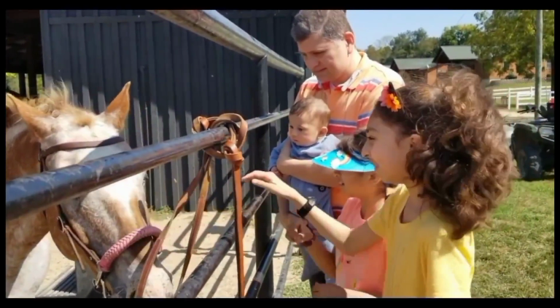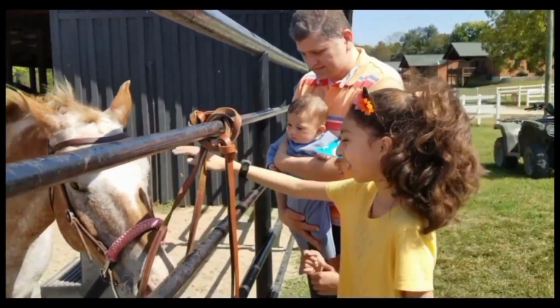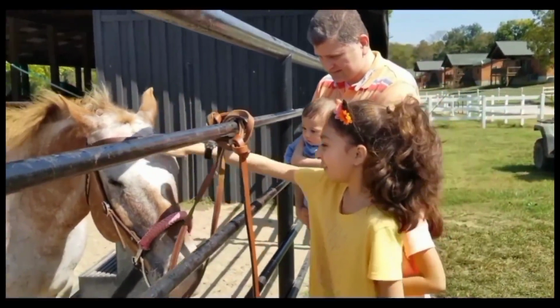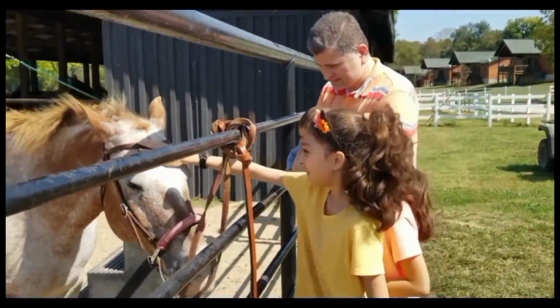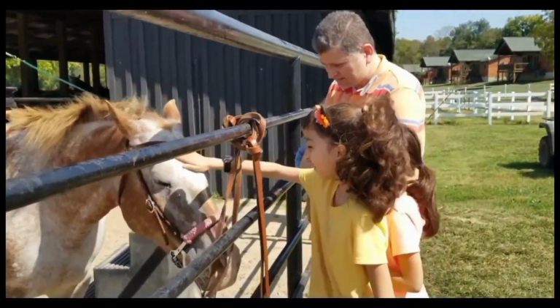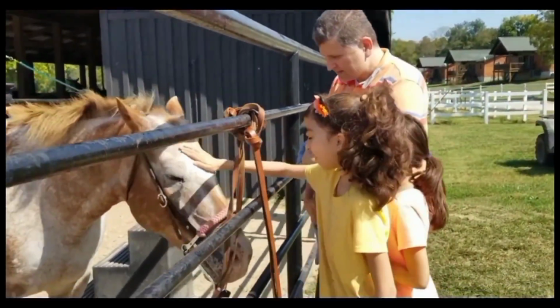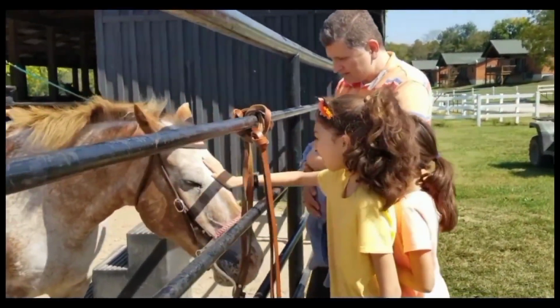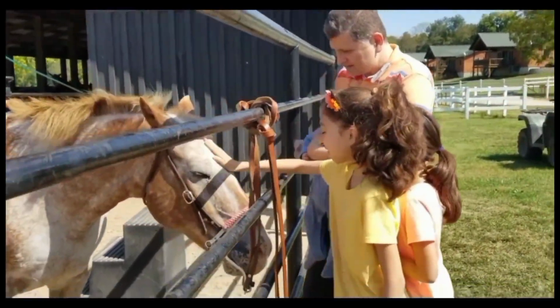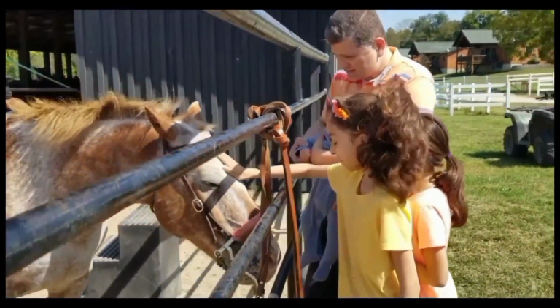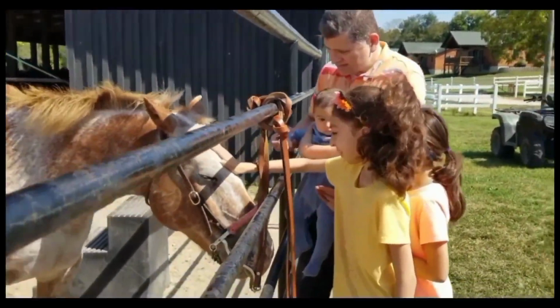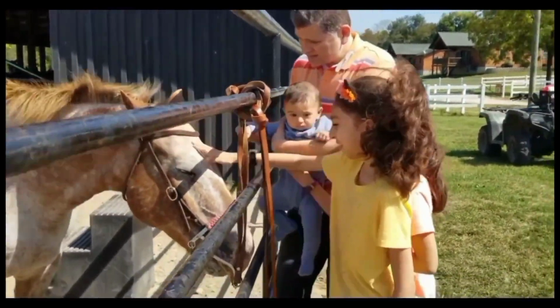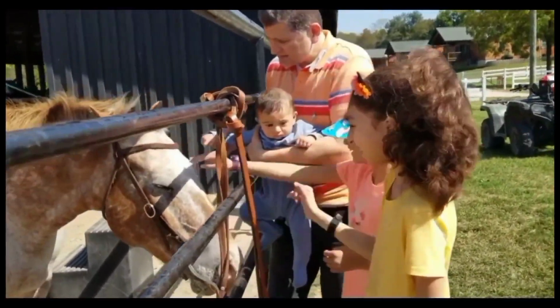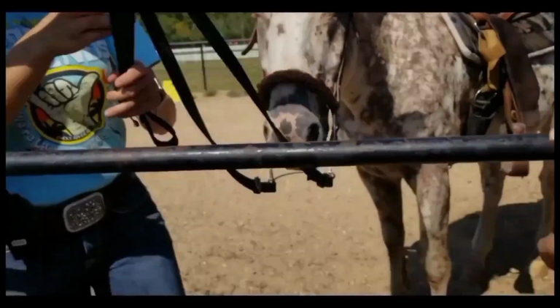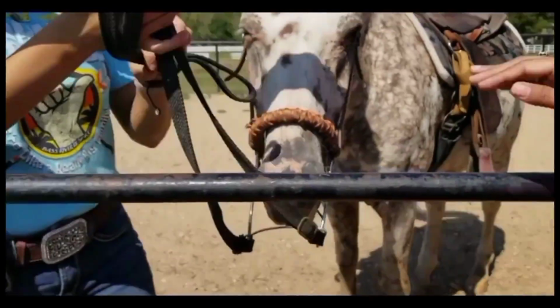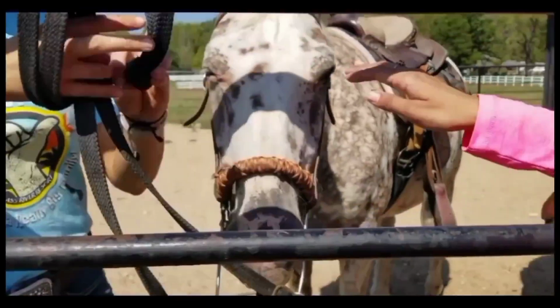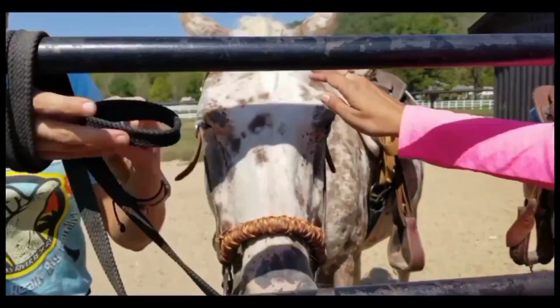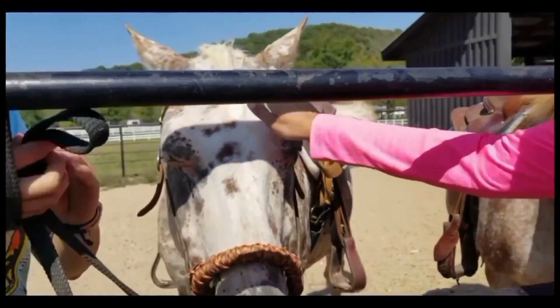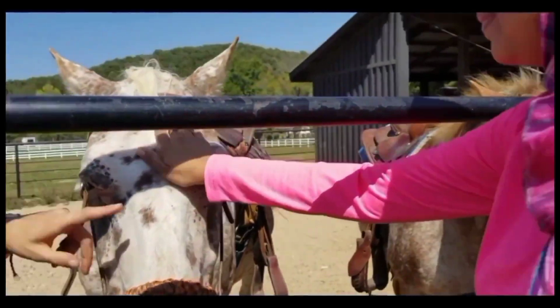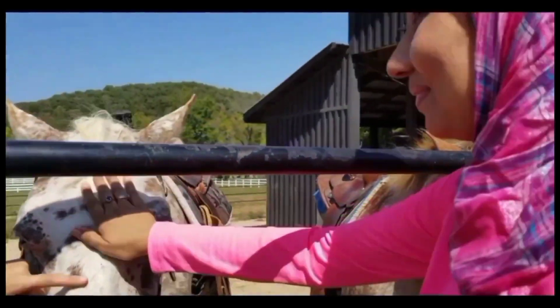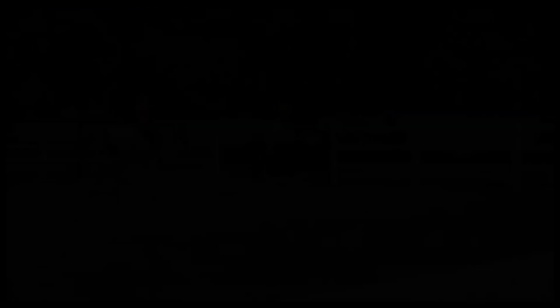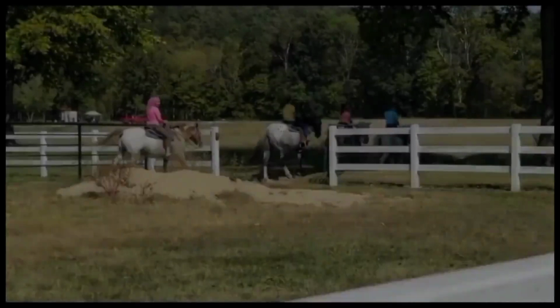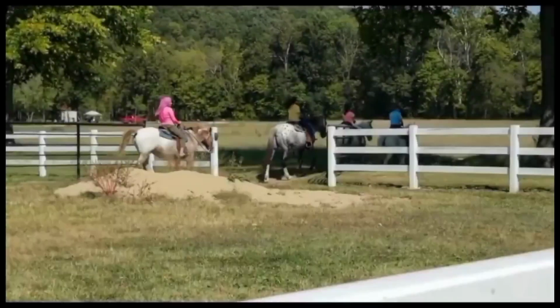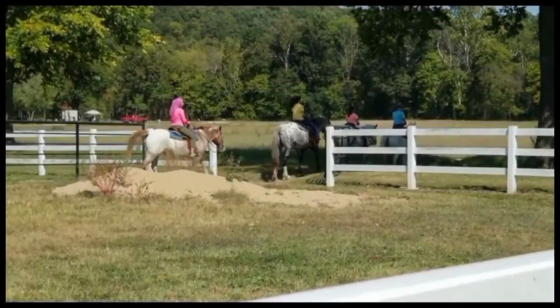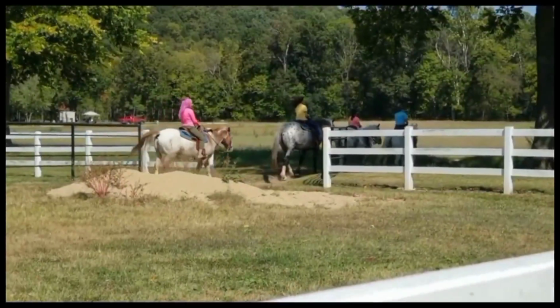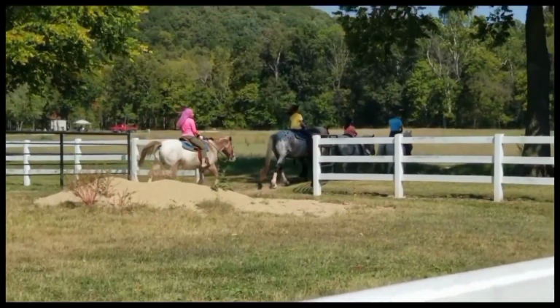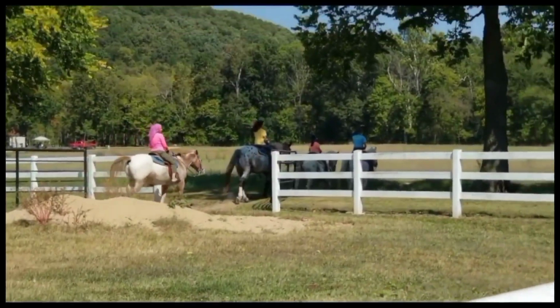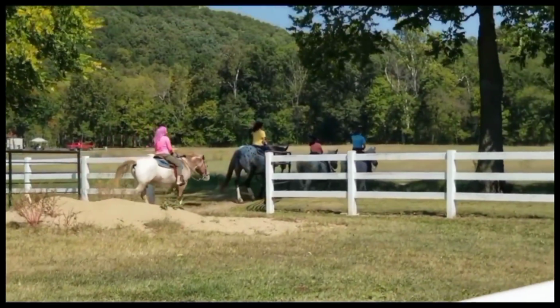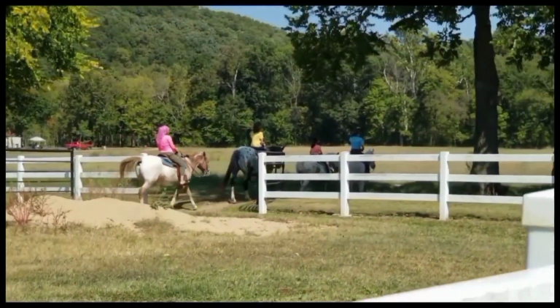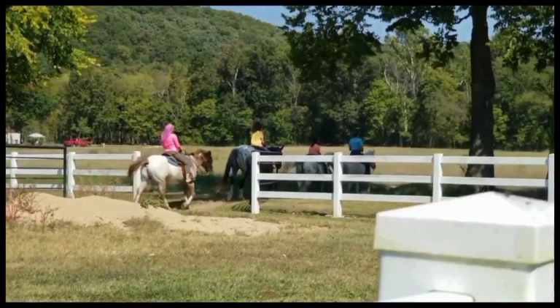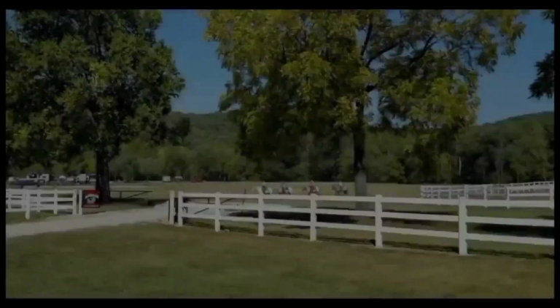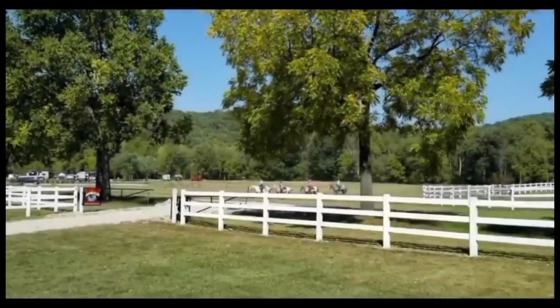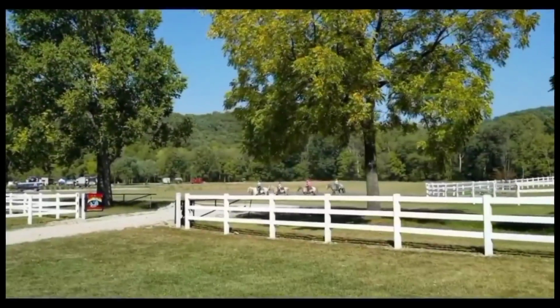Our family is in love with horses, so we found some local stables that offered horse riding, and here we go.